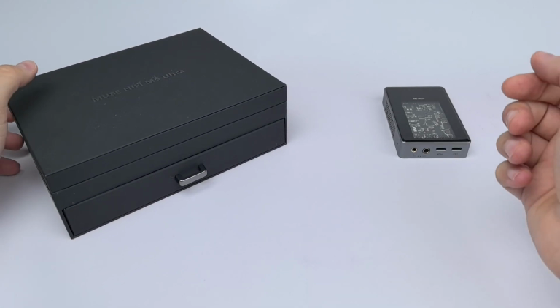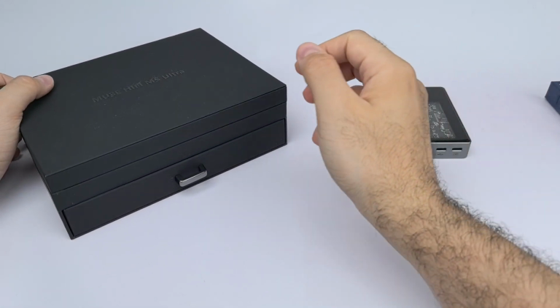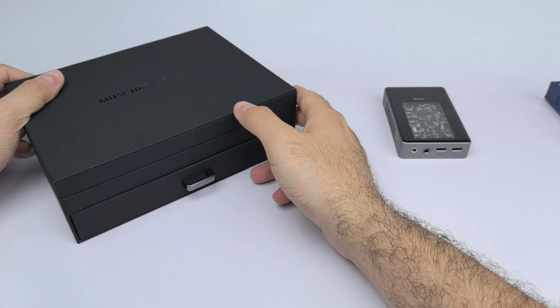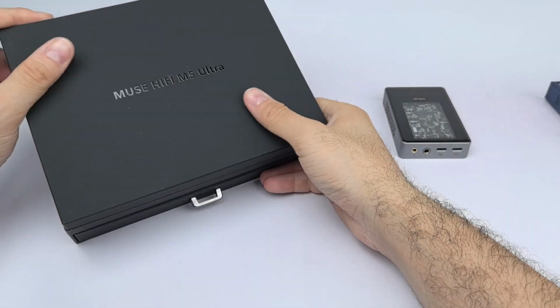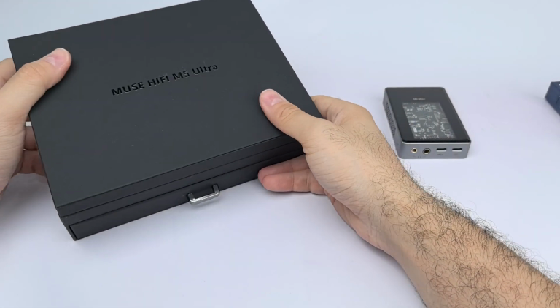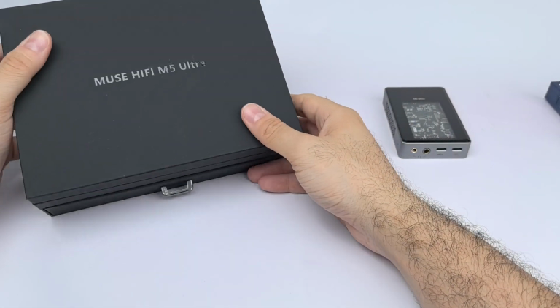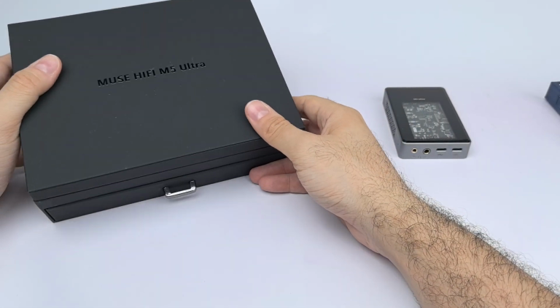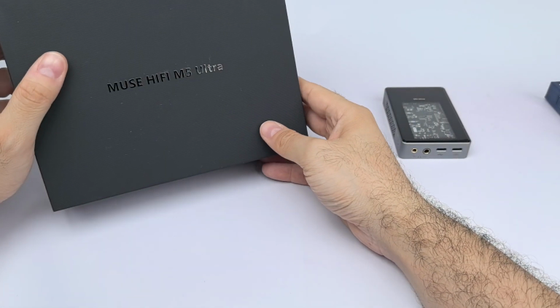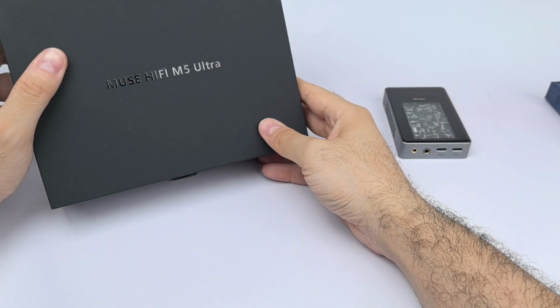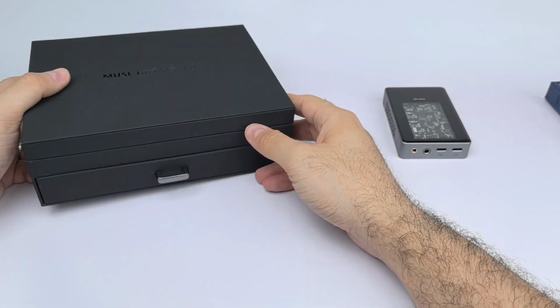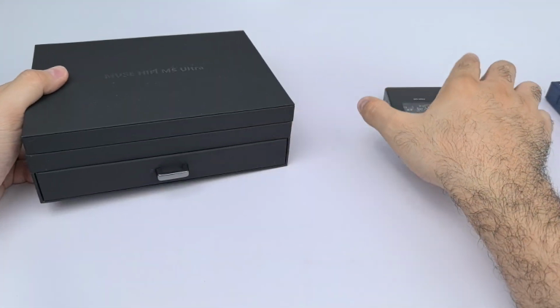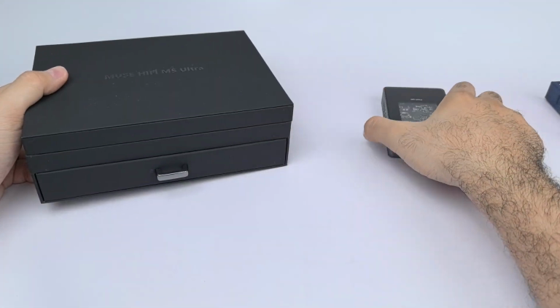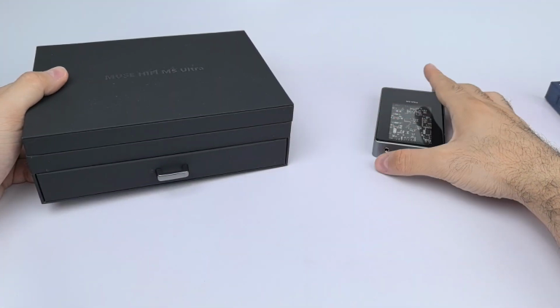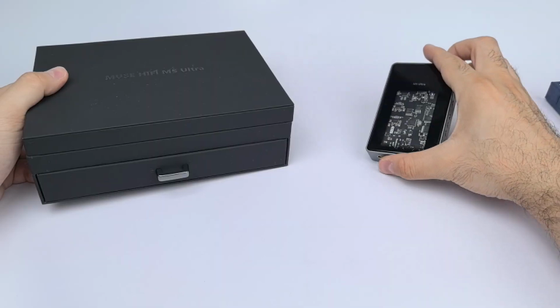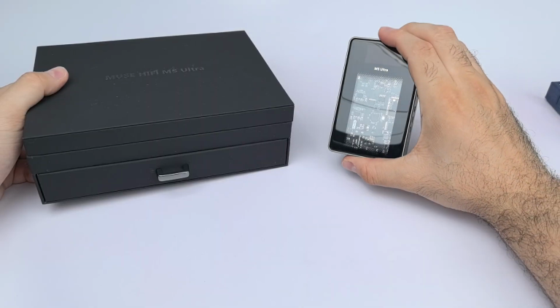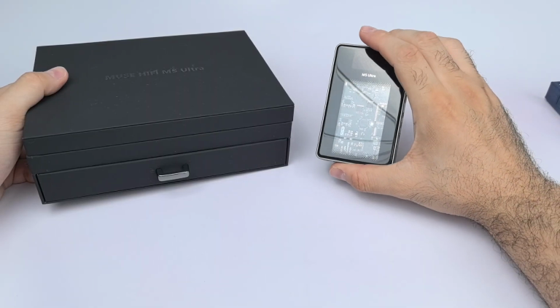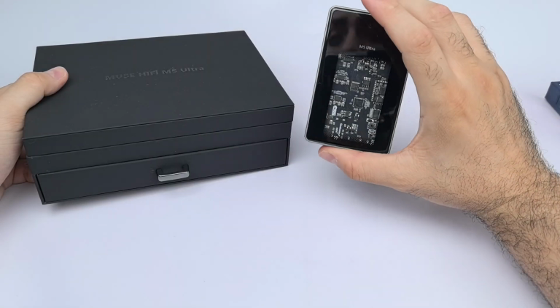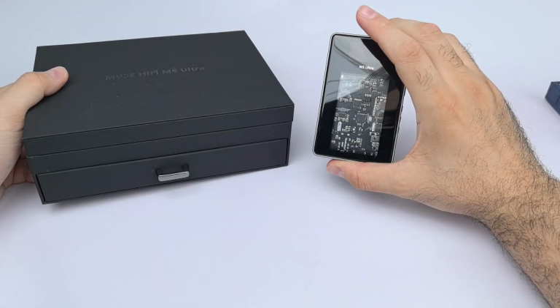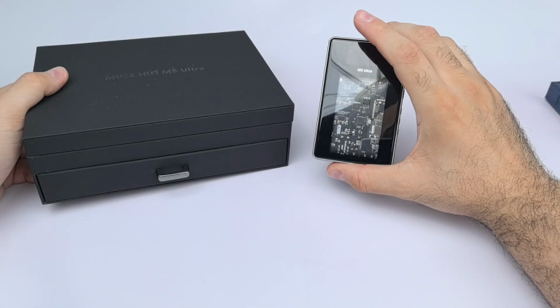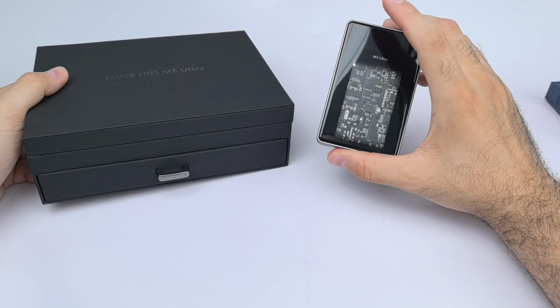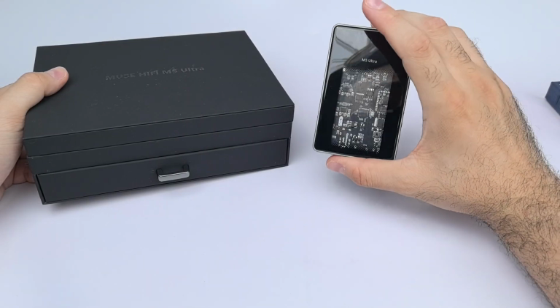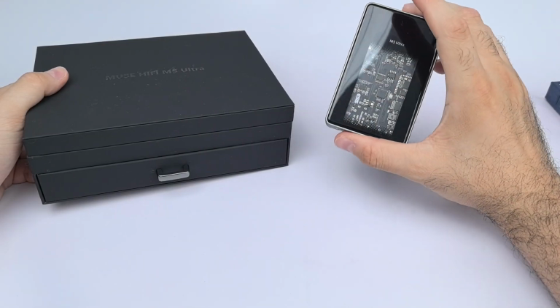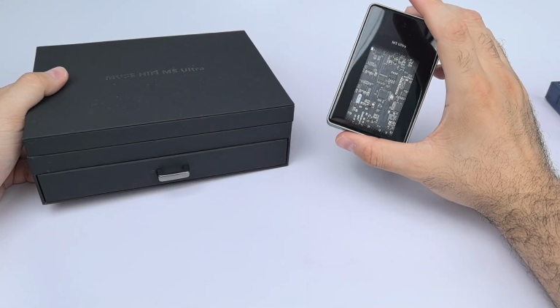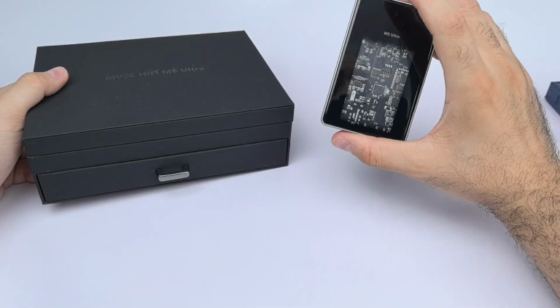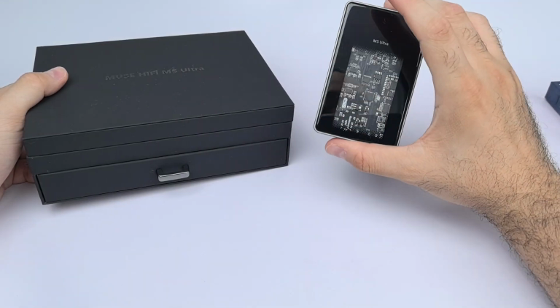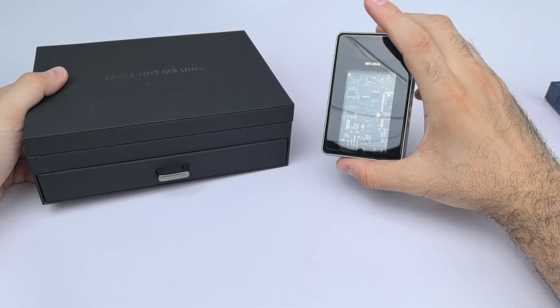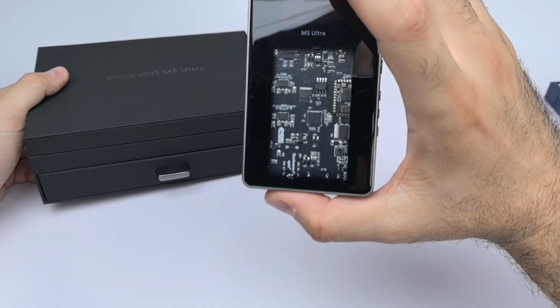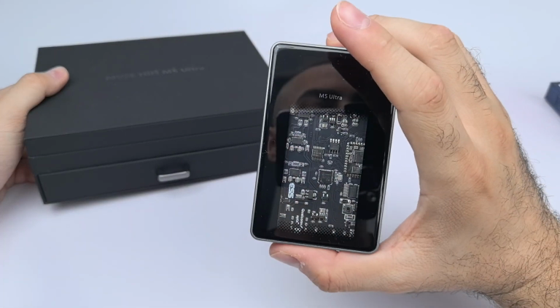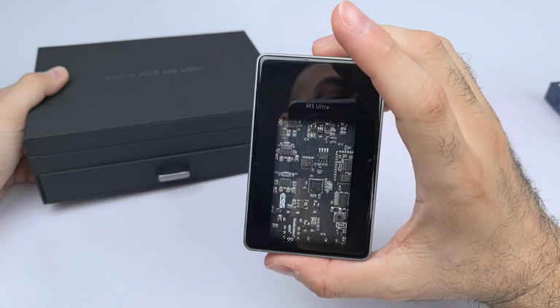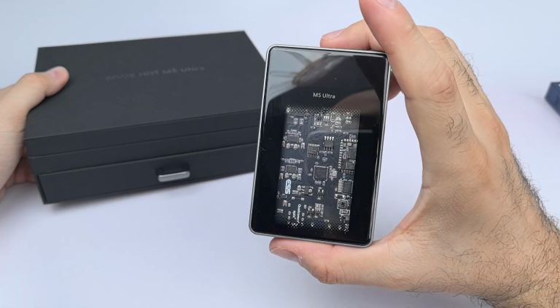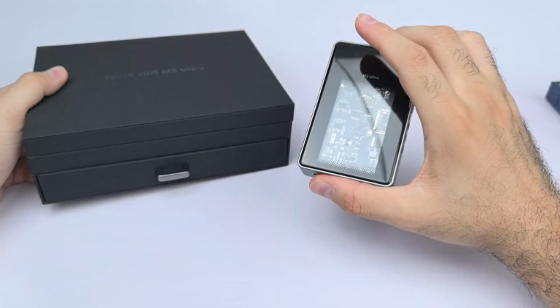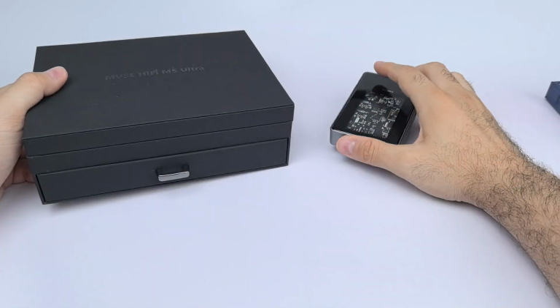Hey guys, Axel here and welcome to A-Tech Reviews. Today I'm going to be reviewing a portable Bluetooth tube DAC amp, which is the Muse M5 Ultra.